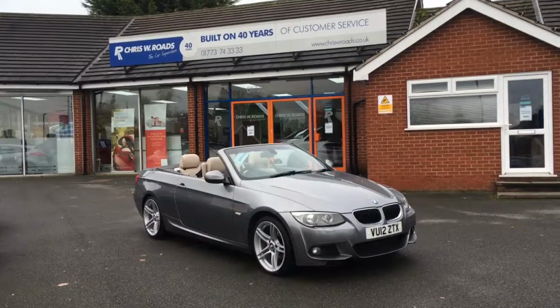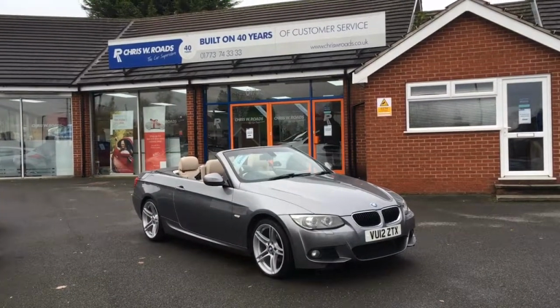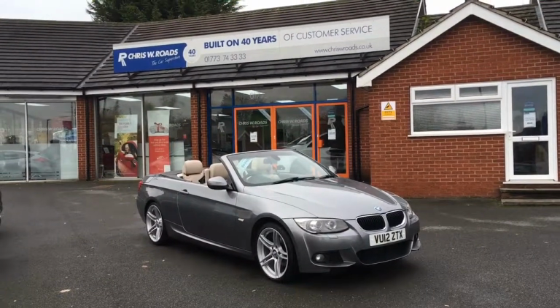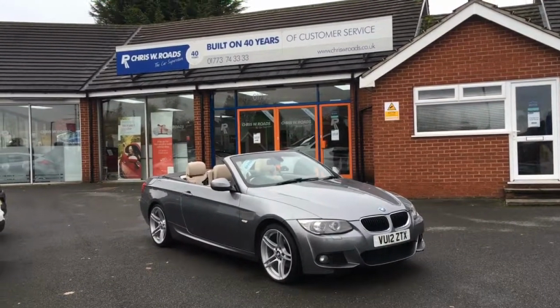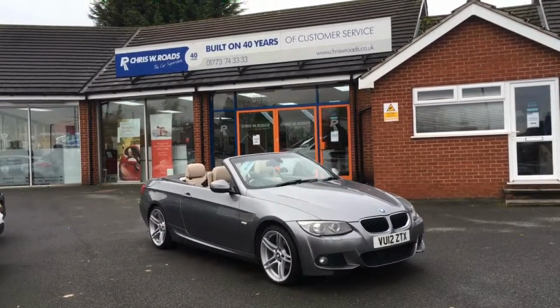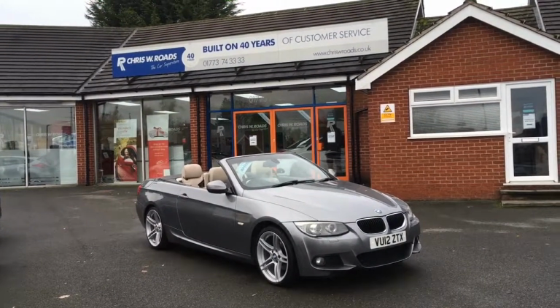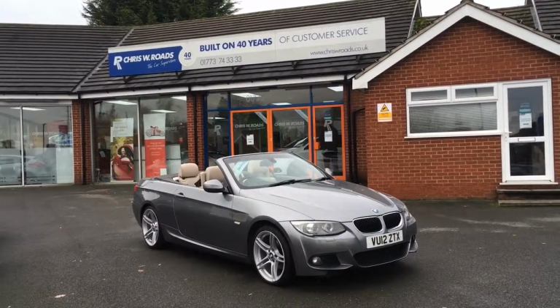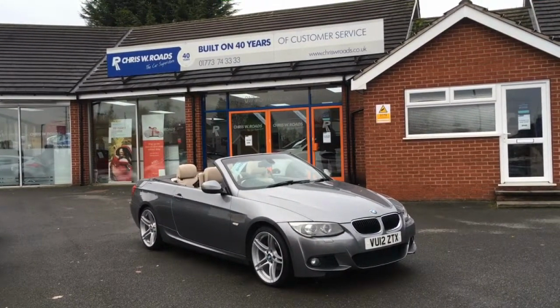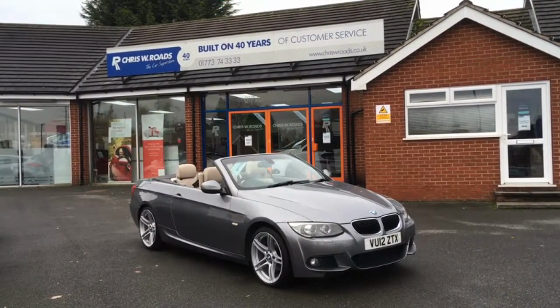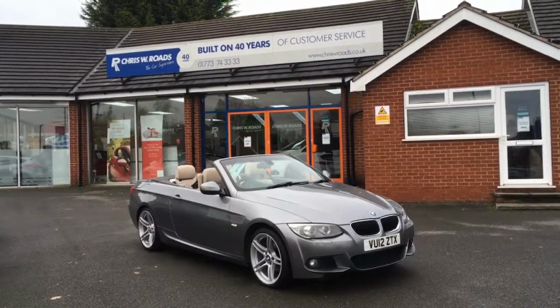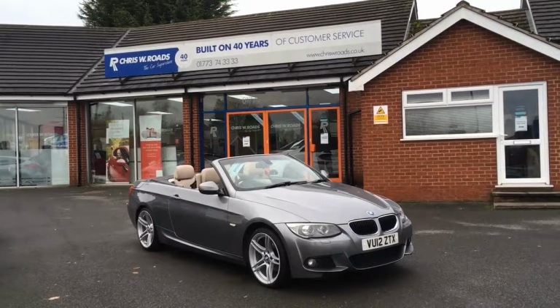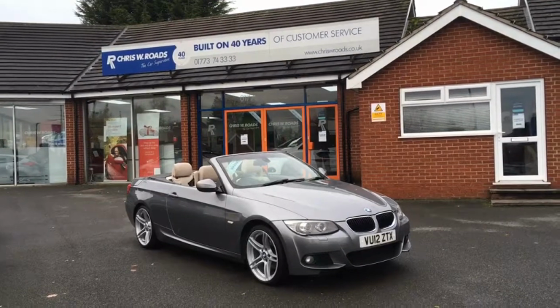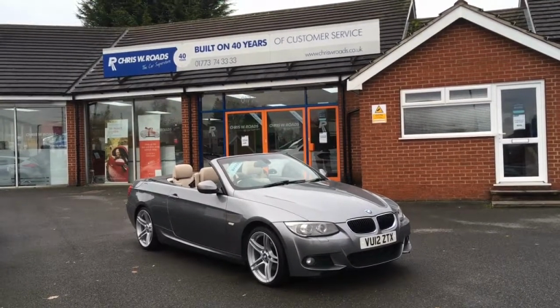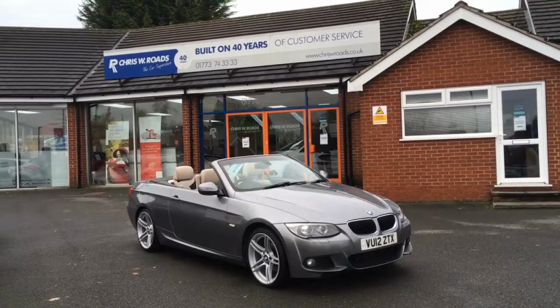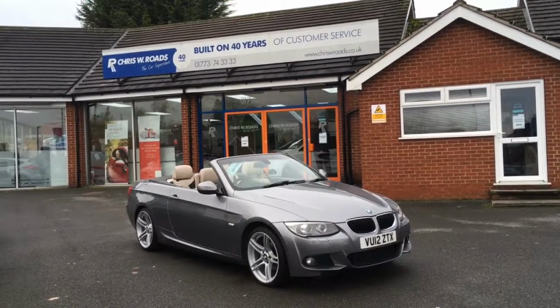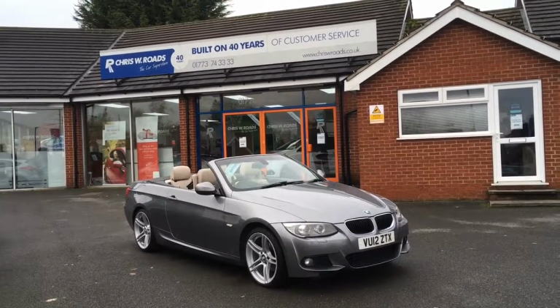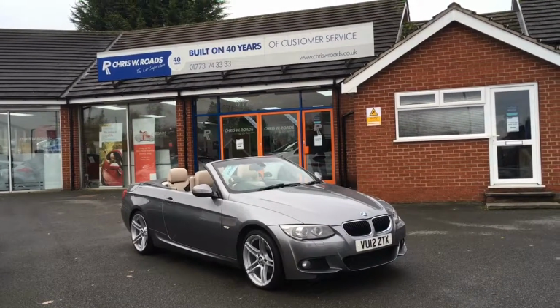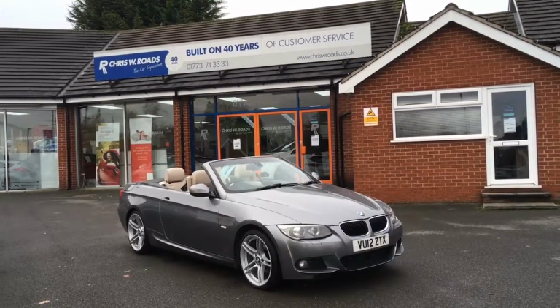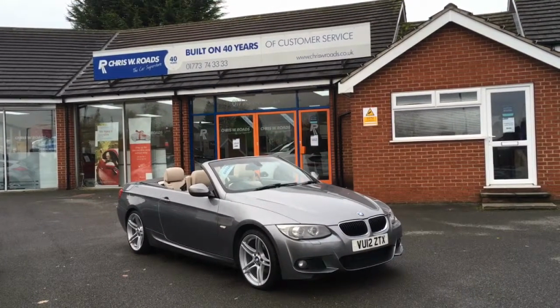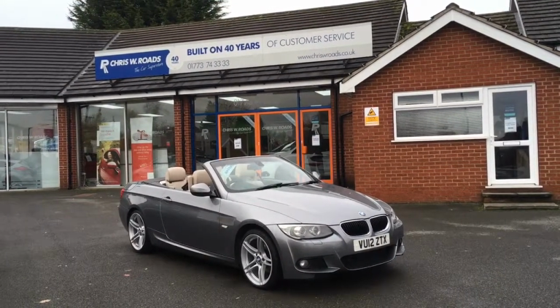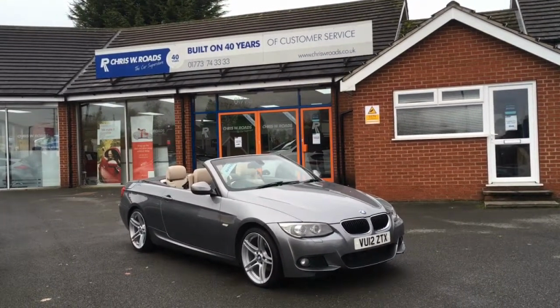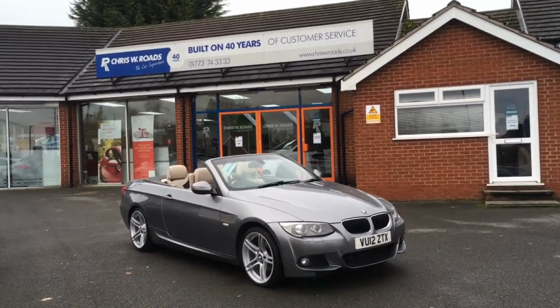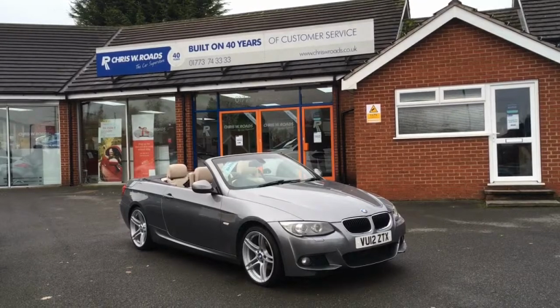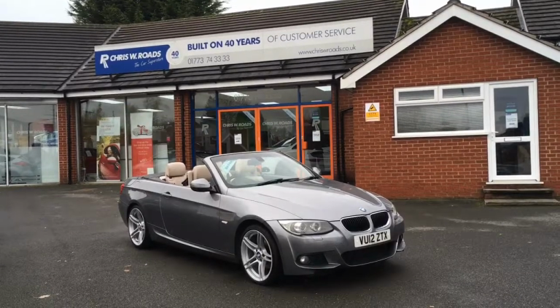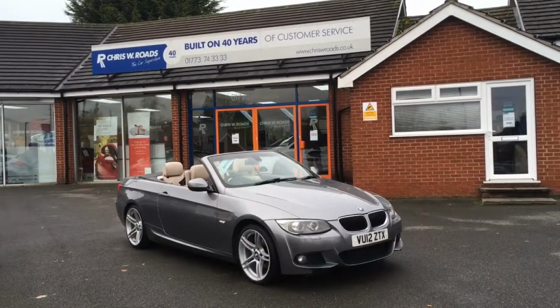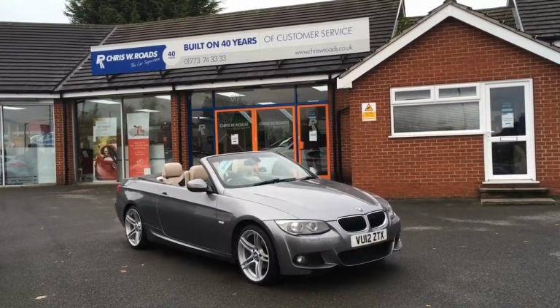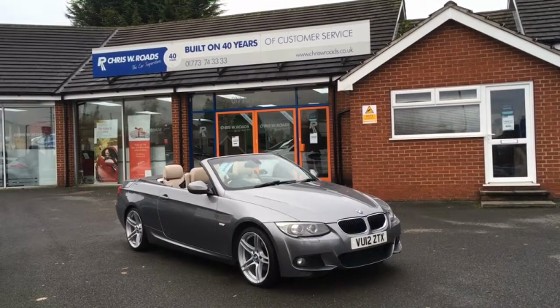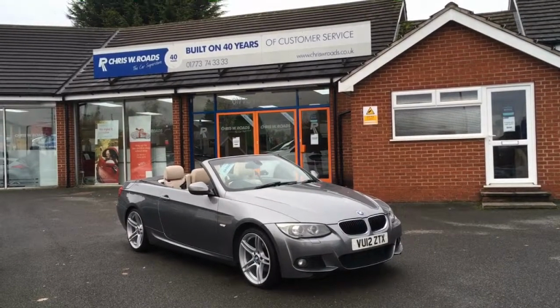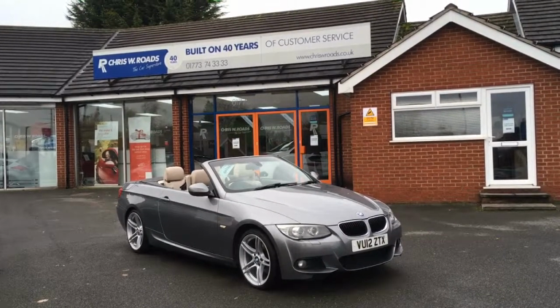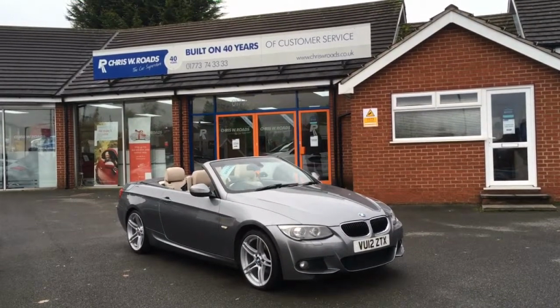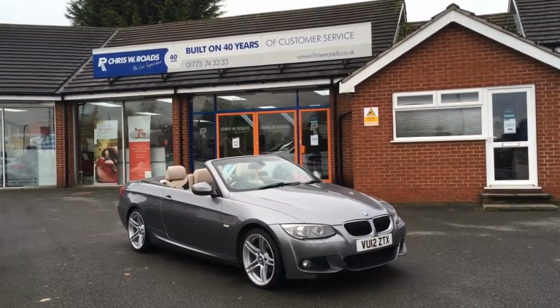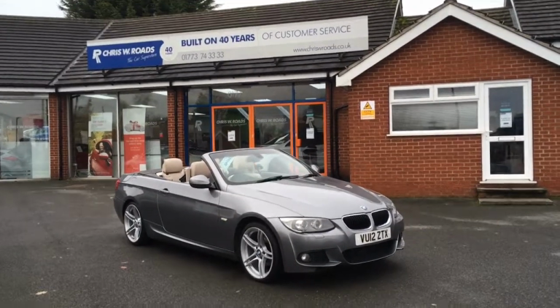Hello, this is Rob from Chris W.E. Rhodes. Here we have a BMW 3 Series convertible. It looks really cool in grey with the cream leather — it's a brilliant combination, so I'll have a quick walk around to get a closer look at that. And then we'll get on to some of the fantastic interior features. Let's get started.